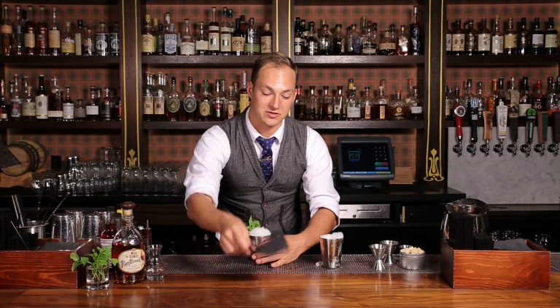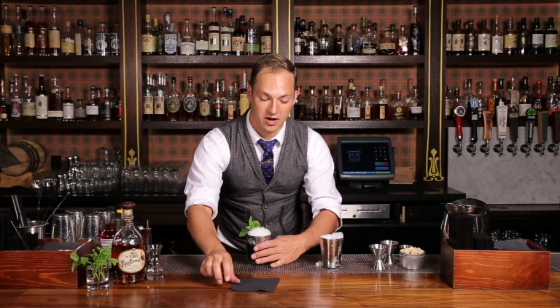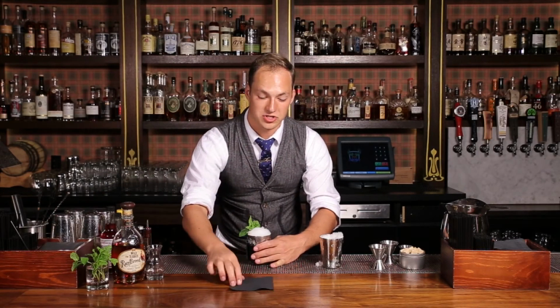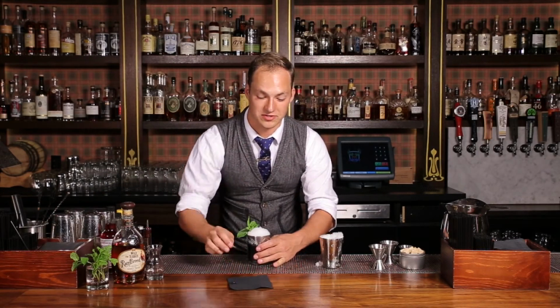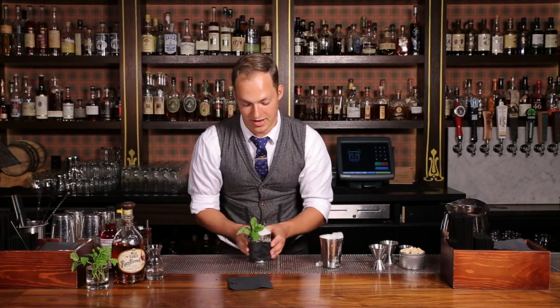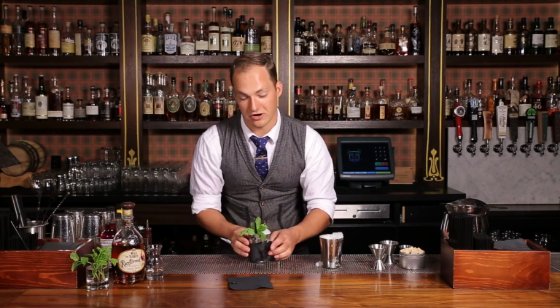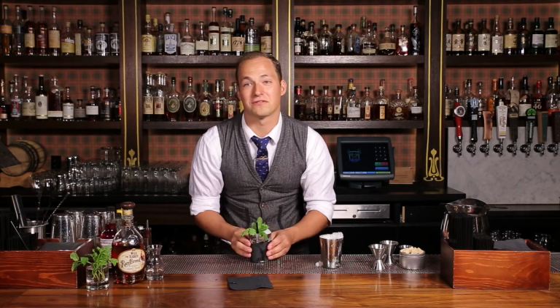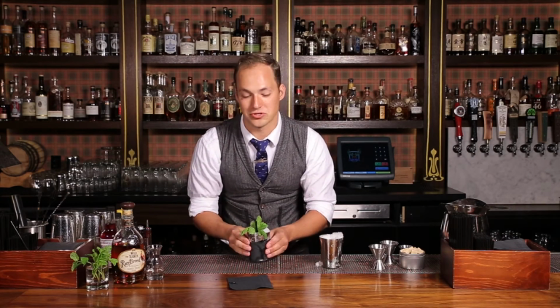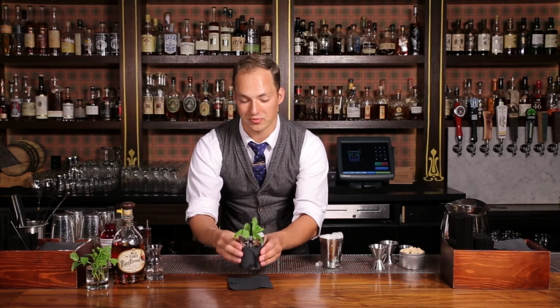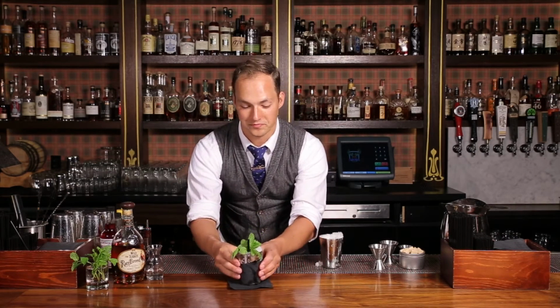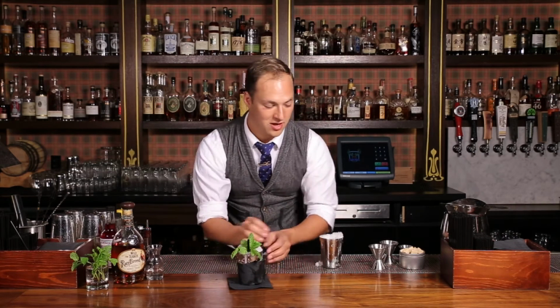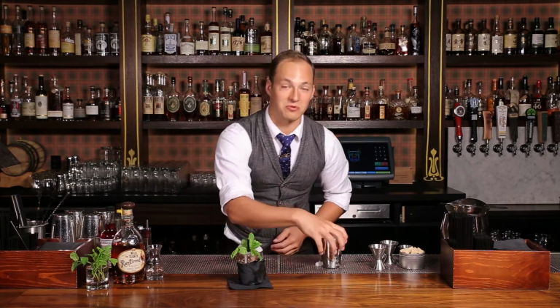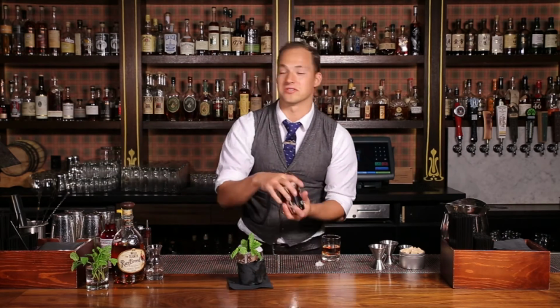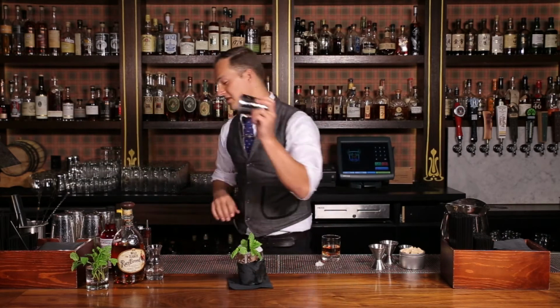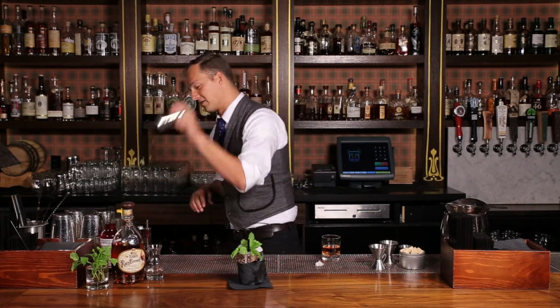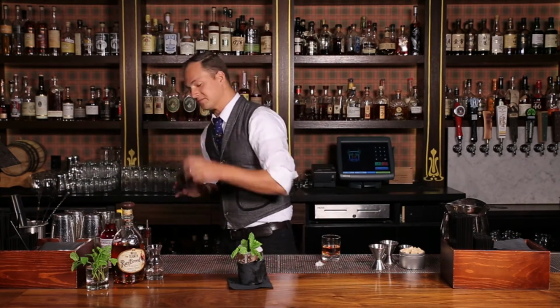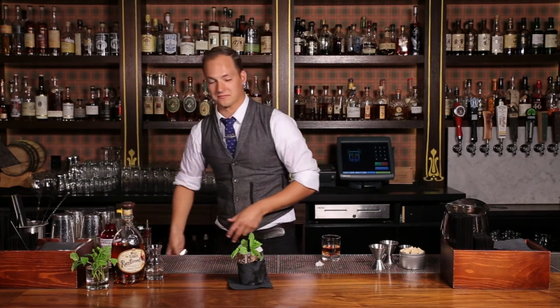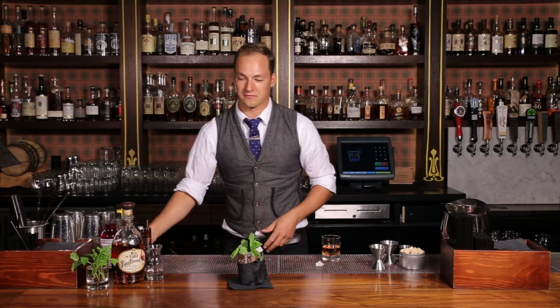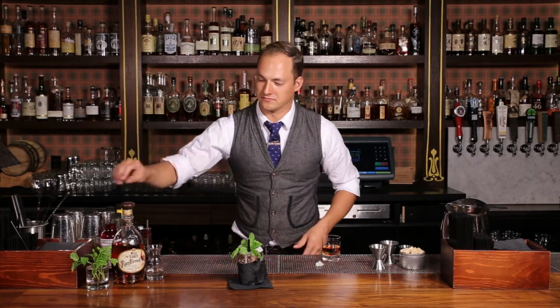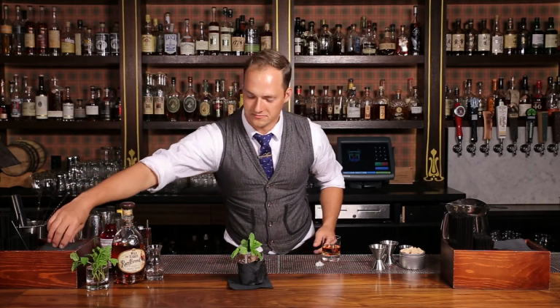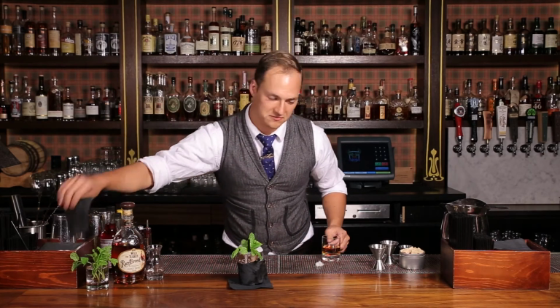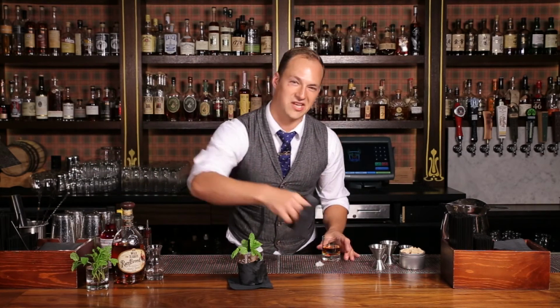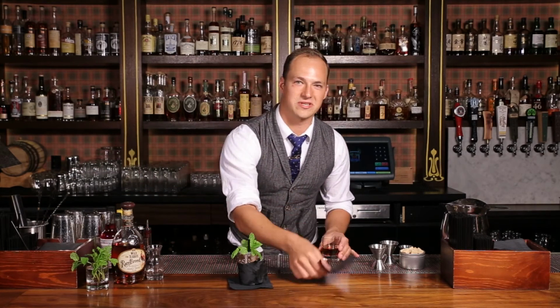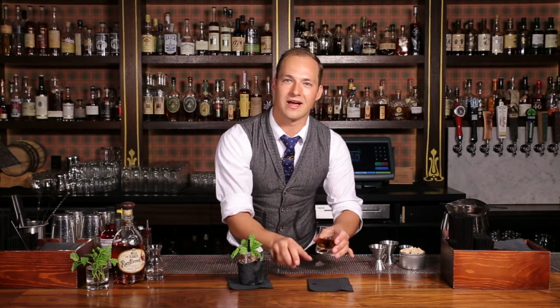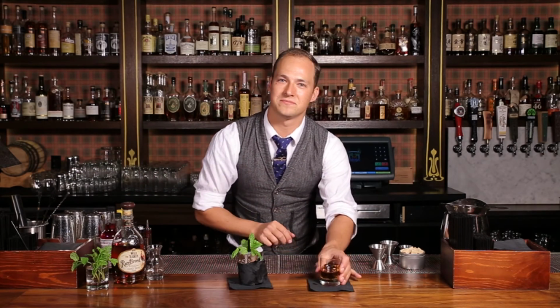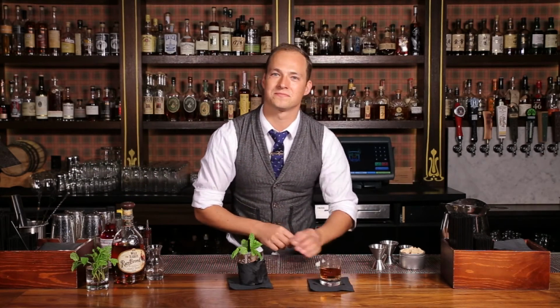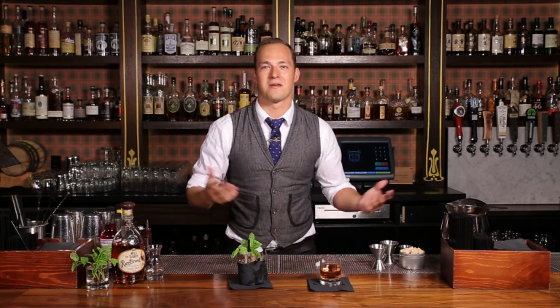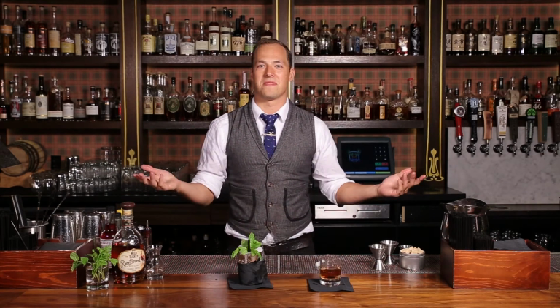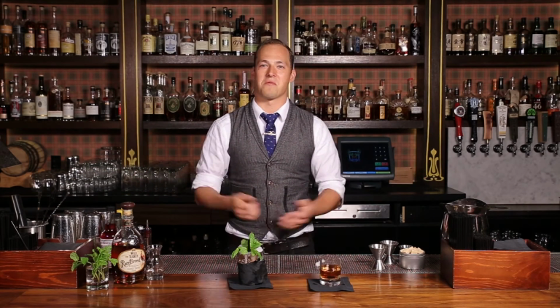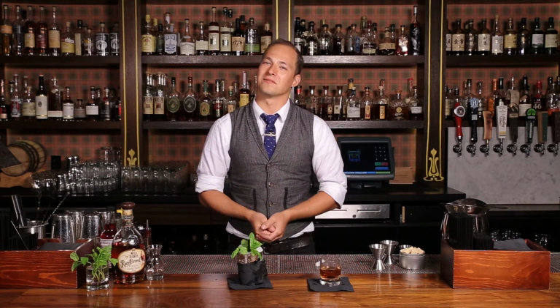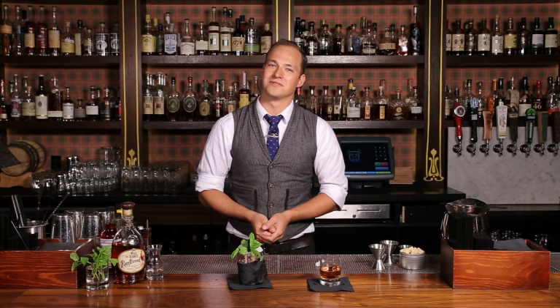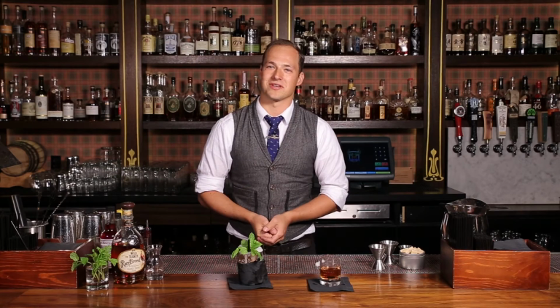And here's where Jimmy Russell and 7 Grand differ on the mint julep. Jimmy Russell just dumps all this out, hands you a whiskey in a glass. Thanks for coming by. Cheers guys.